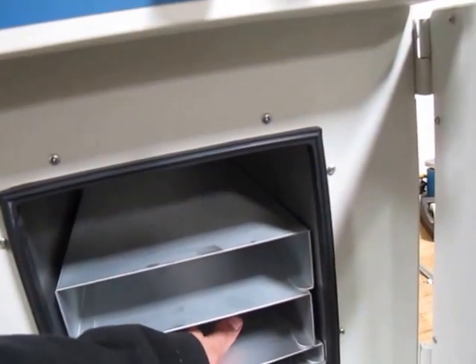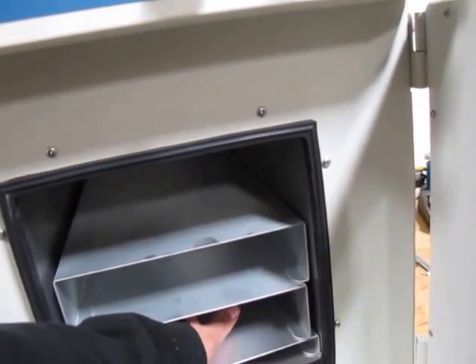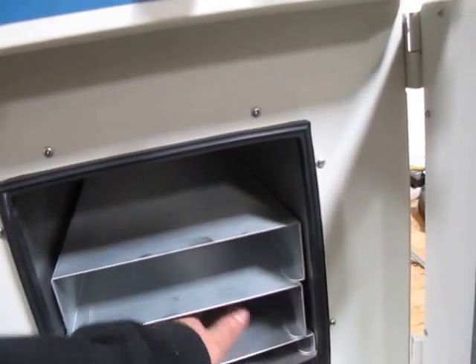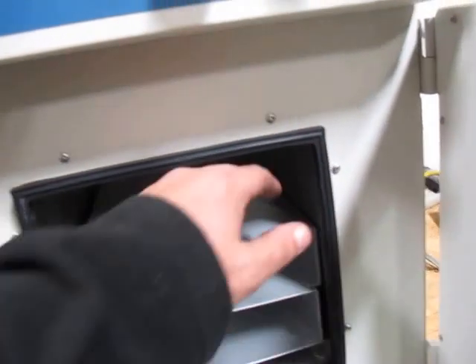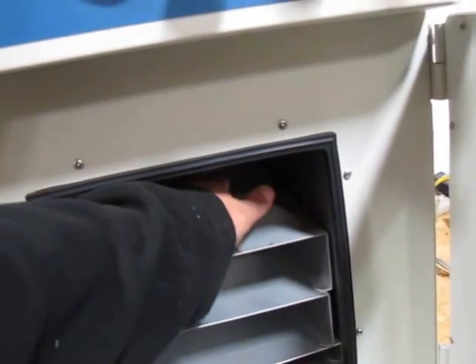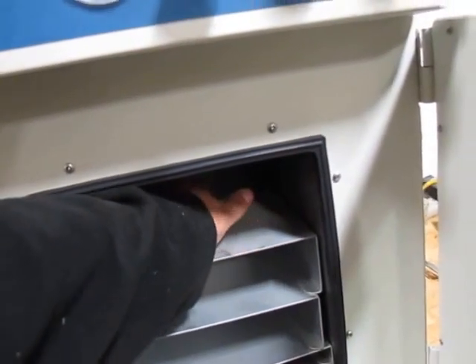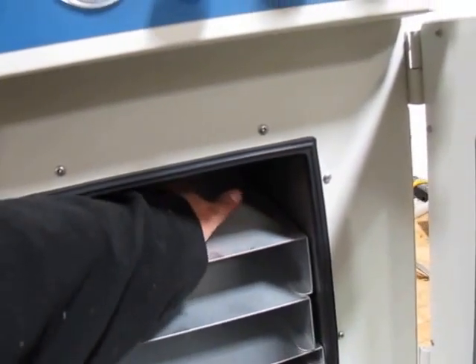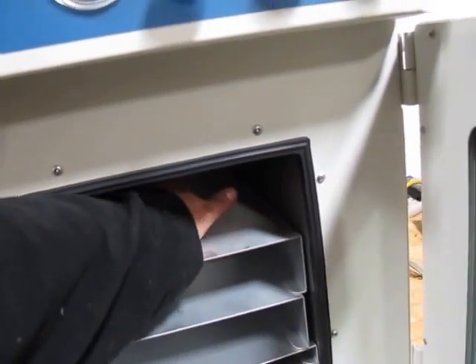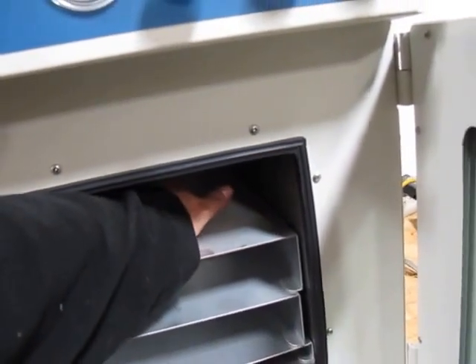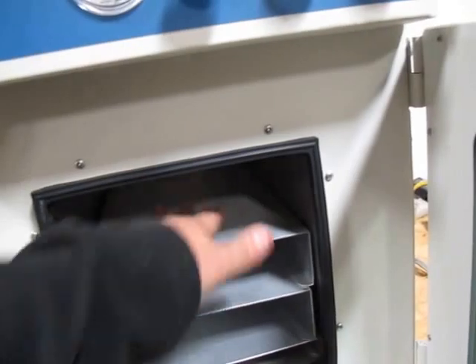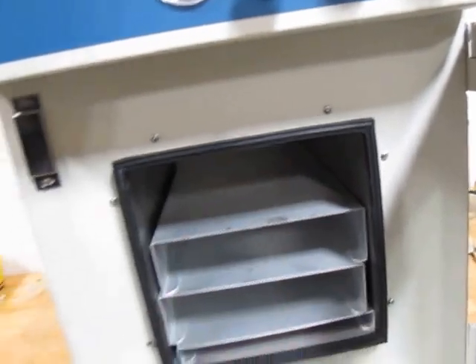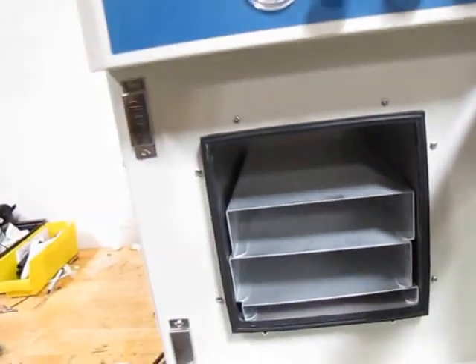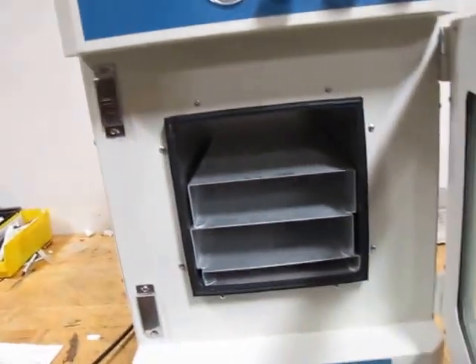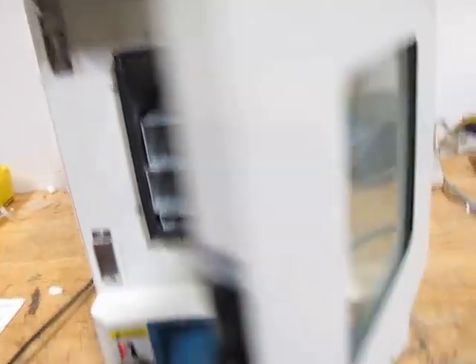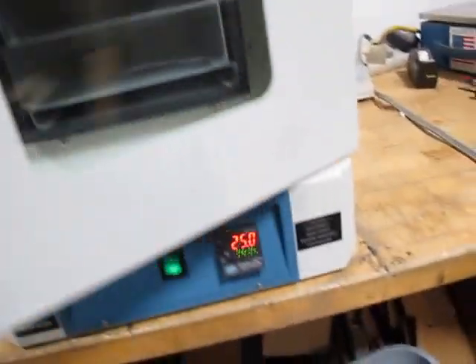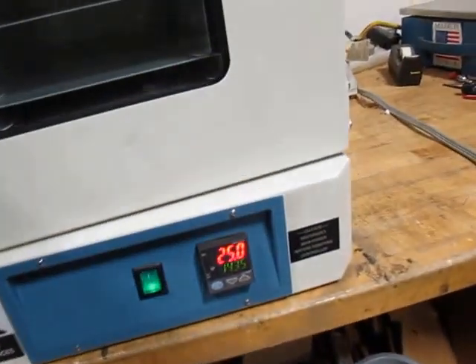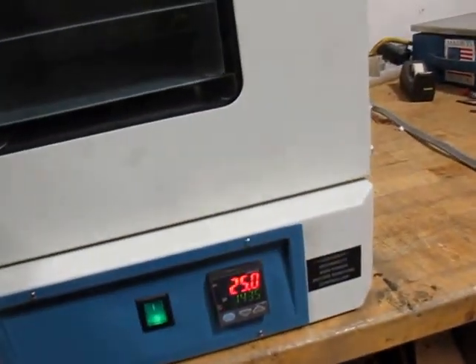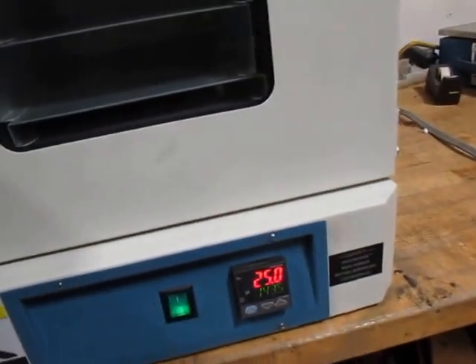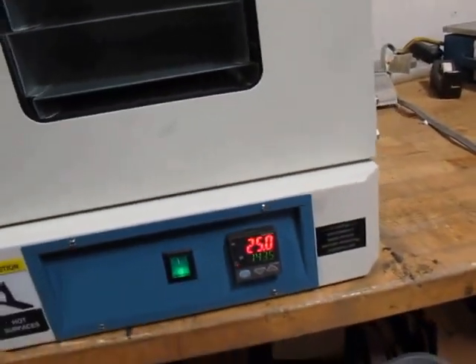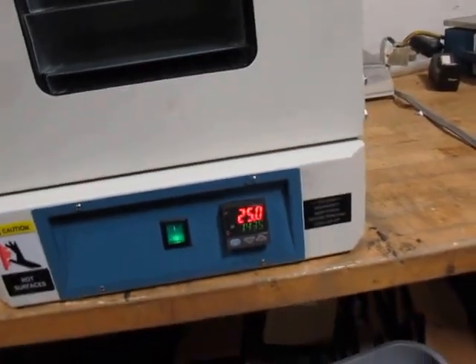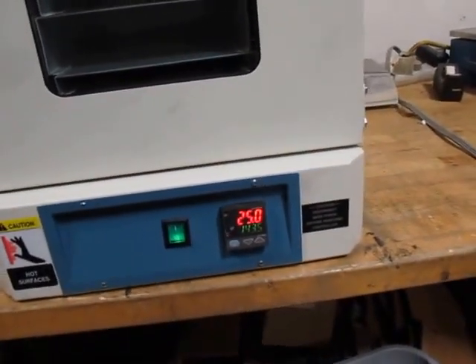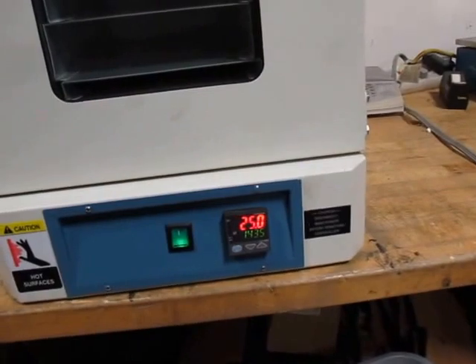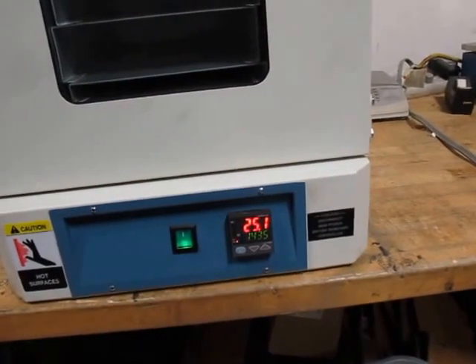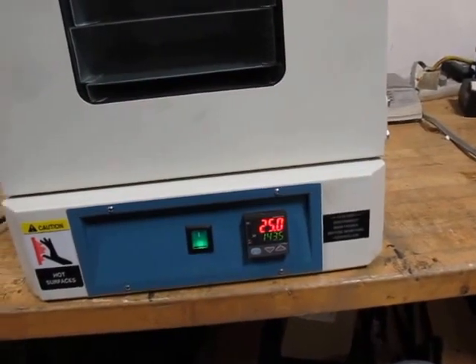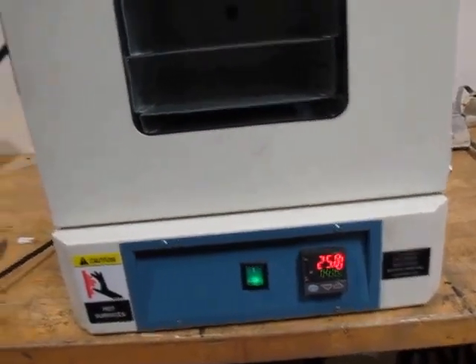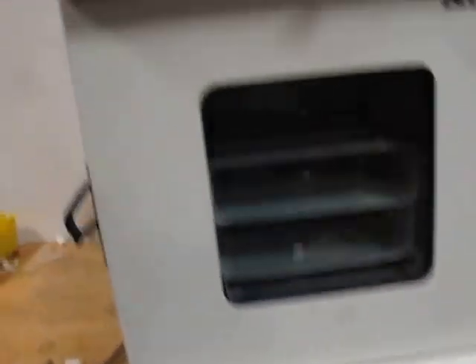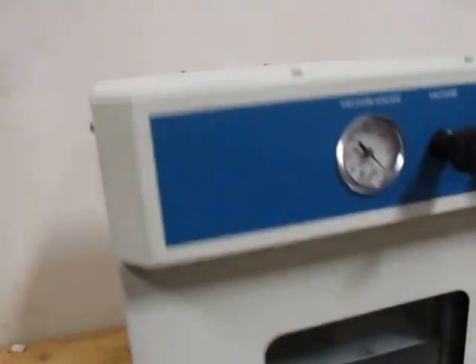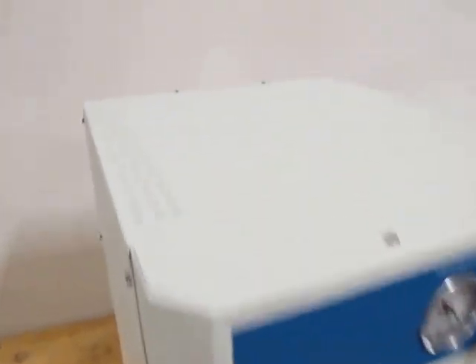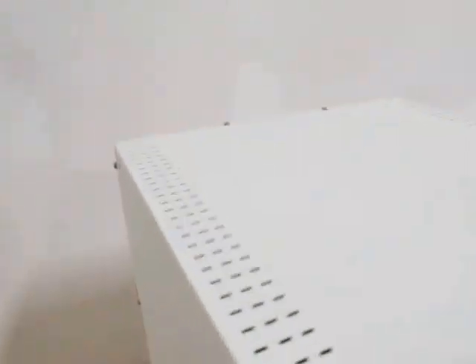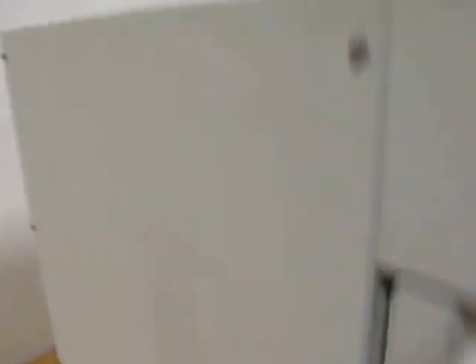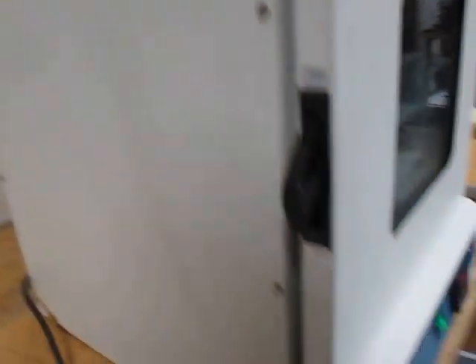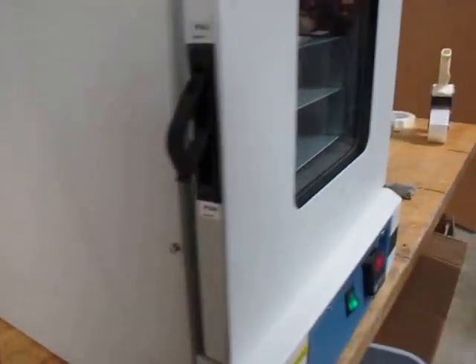Oh yeah, it's getting a little warmer in there — for sure it is. This is 25 degrees Celsius, so it's at about 75 degrees. That's the unit.